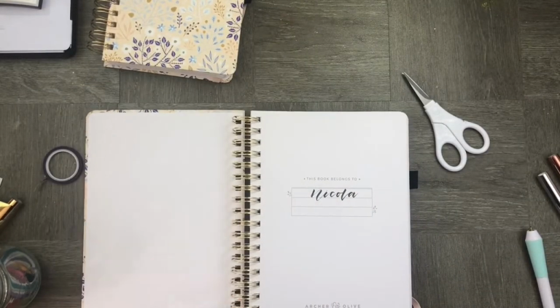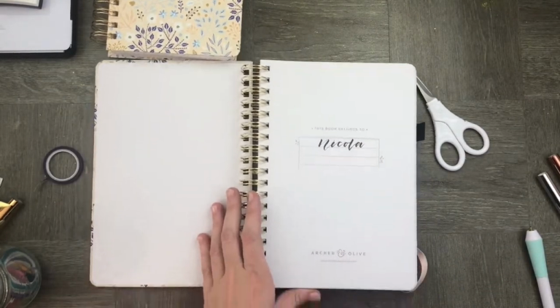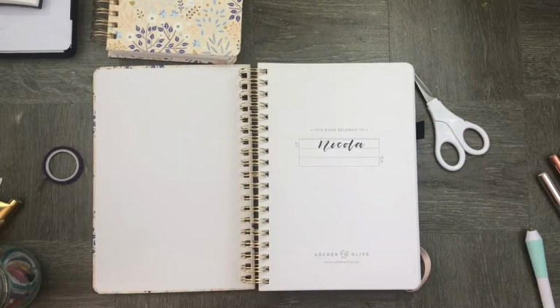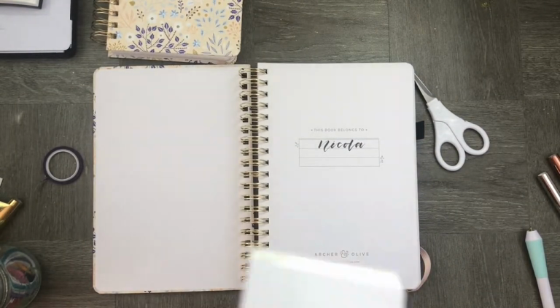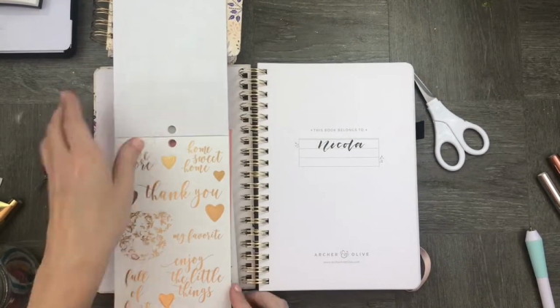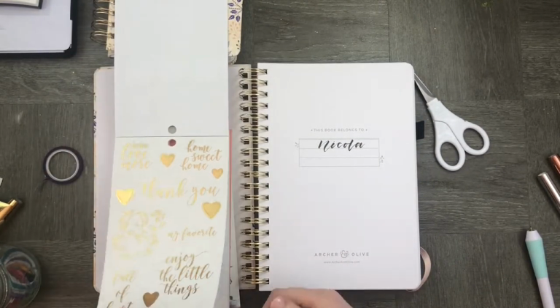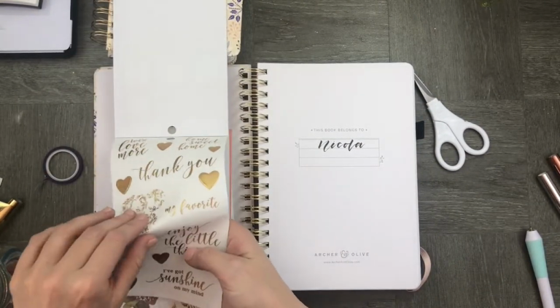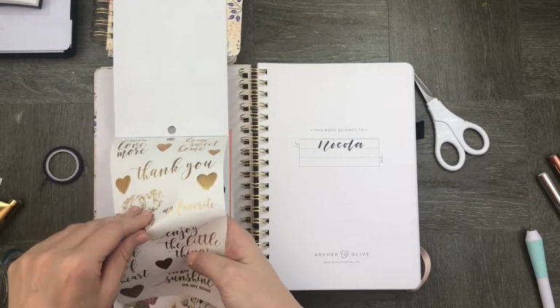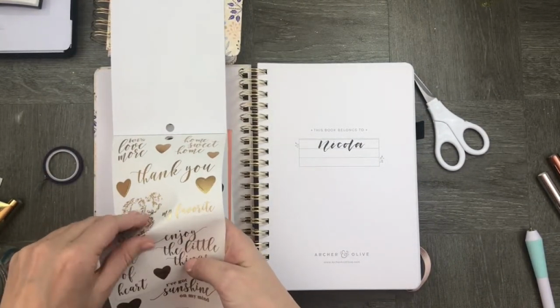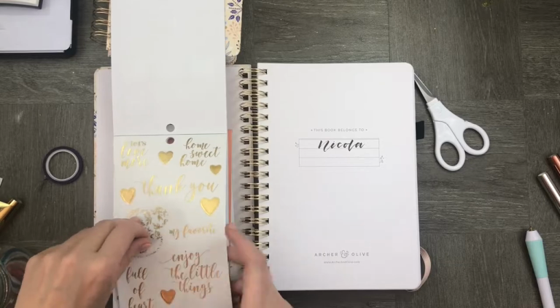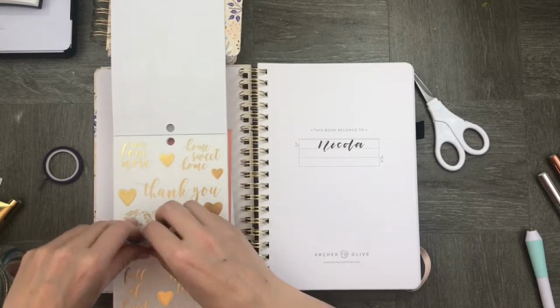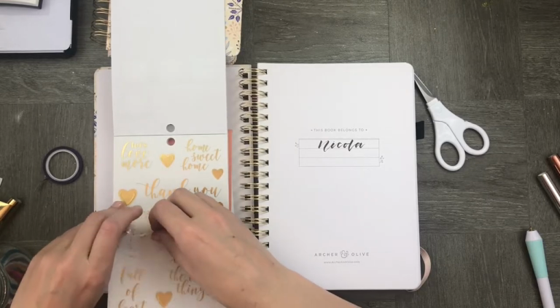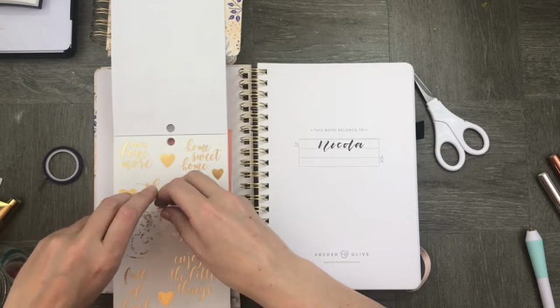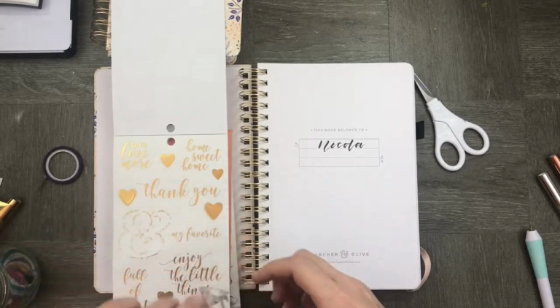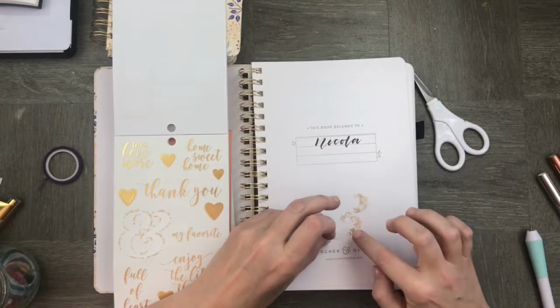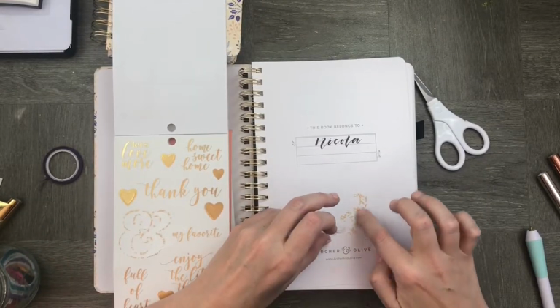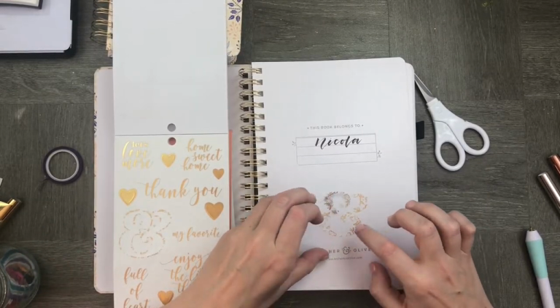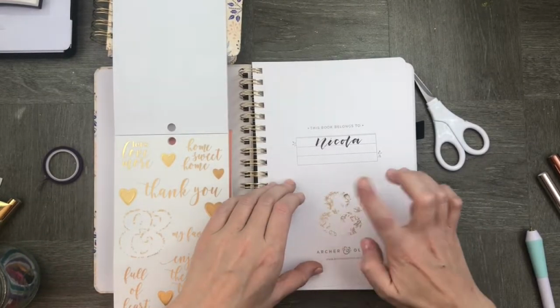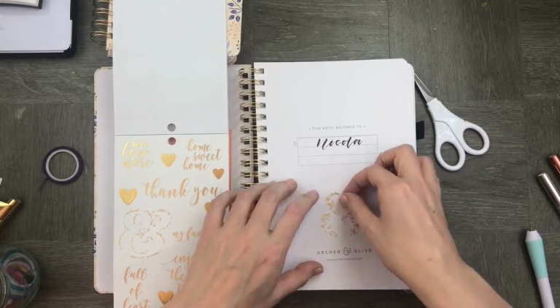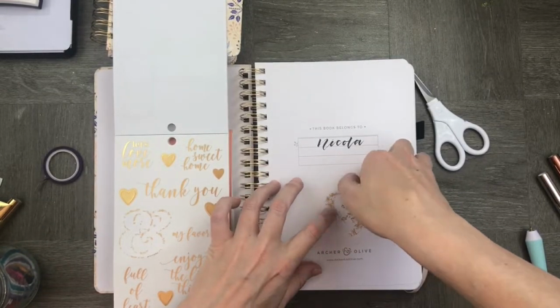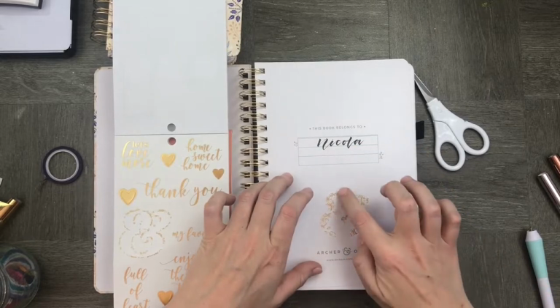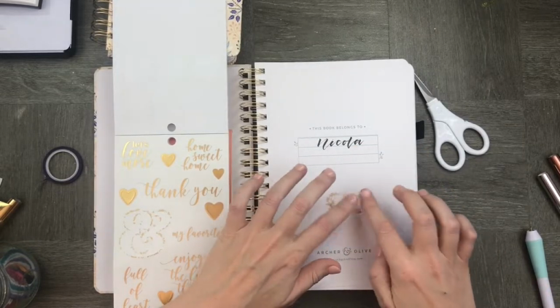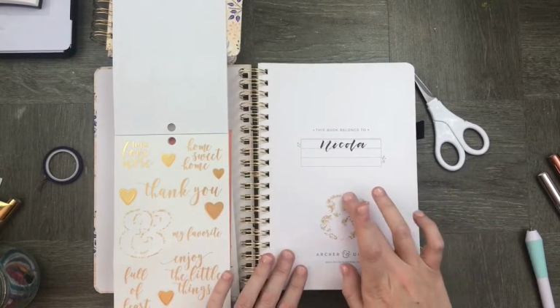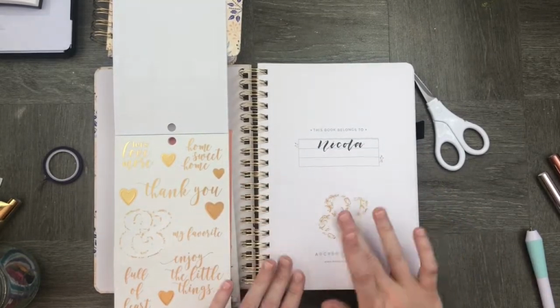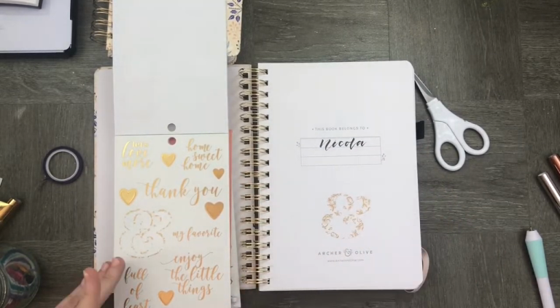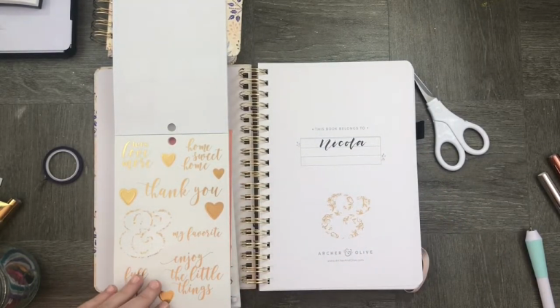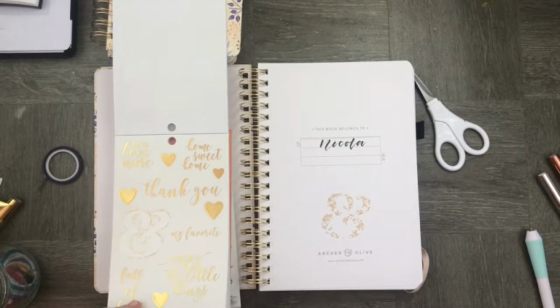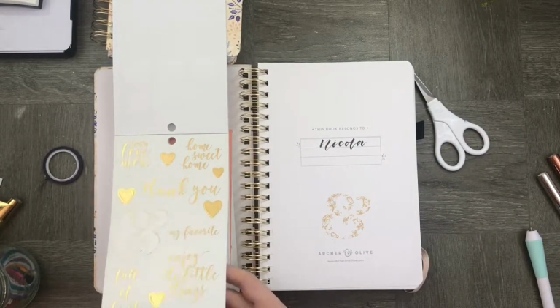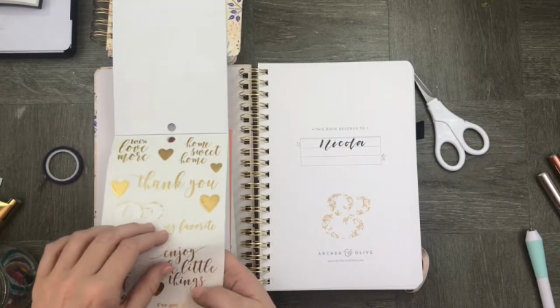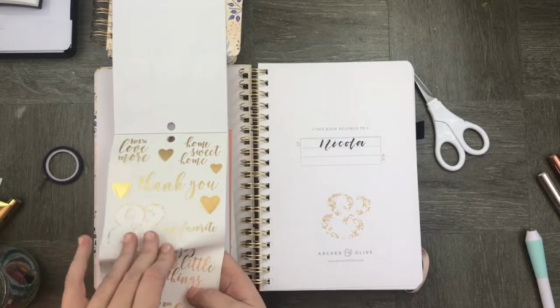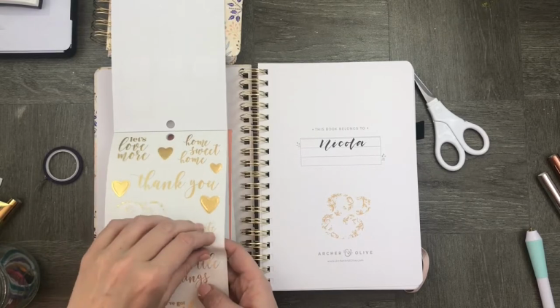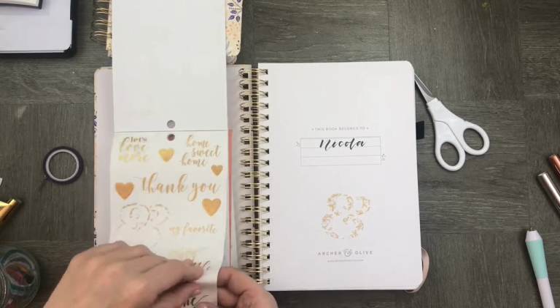For my planner, I've been waiting months to use this really floral amphizan that I found. It's really cute, has beautiful gold foil on it, and it just matches the planner so perfectly — especially with Bonnie's beautiful amphizan logo.